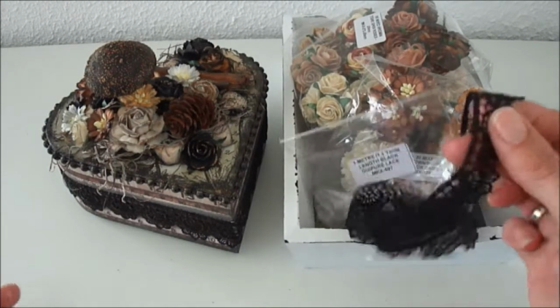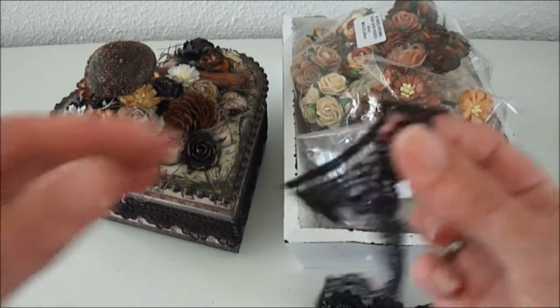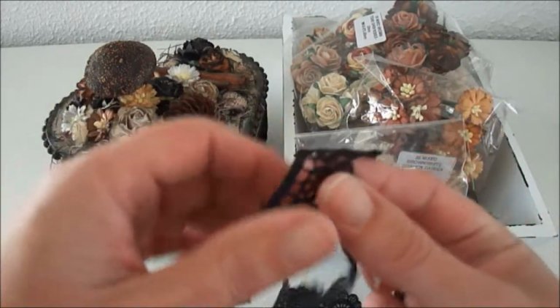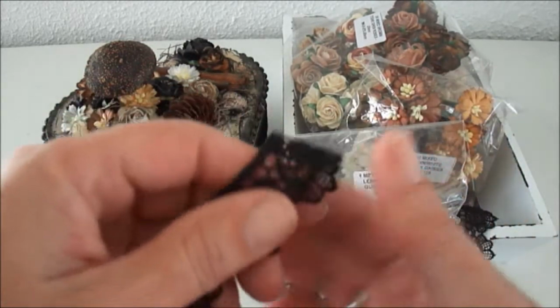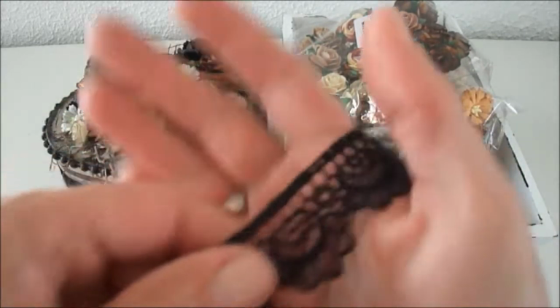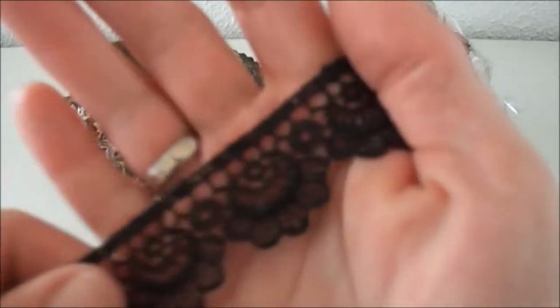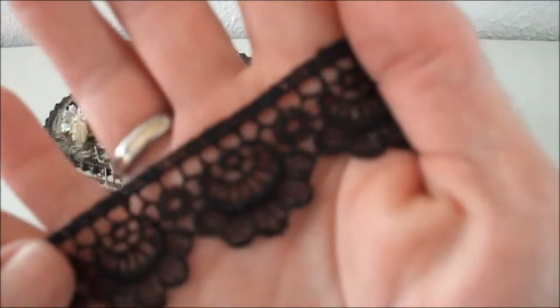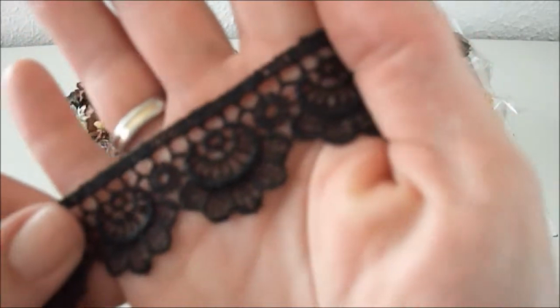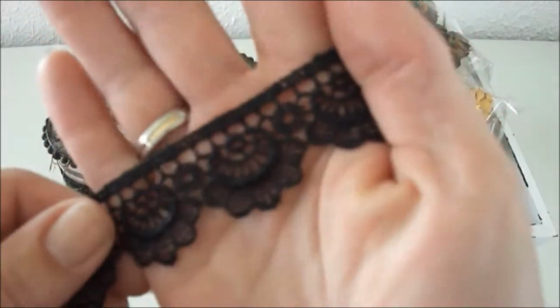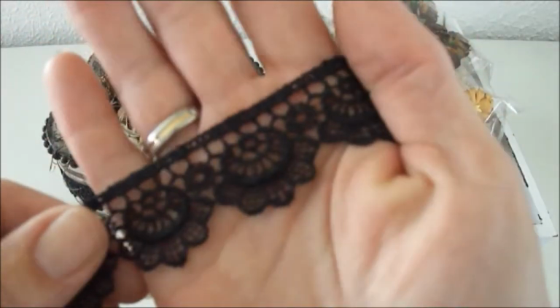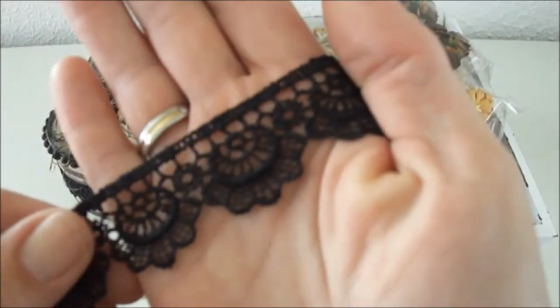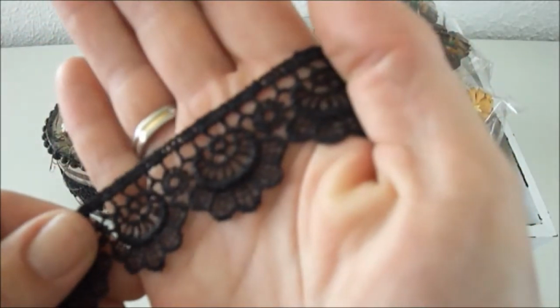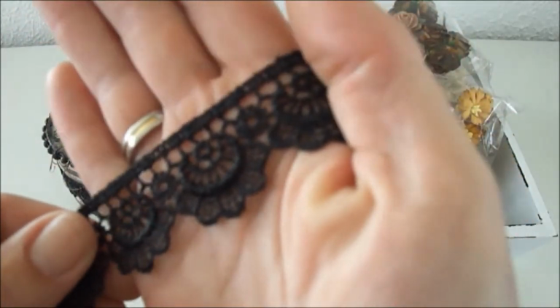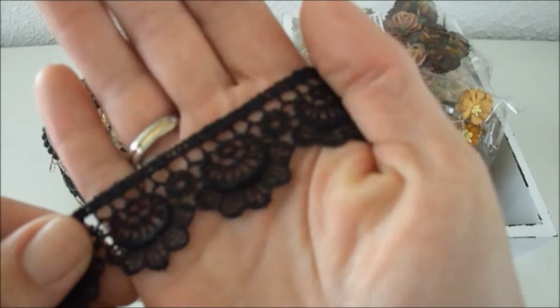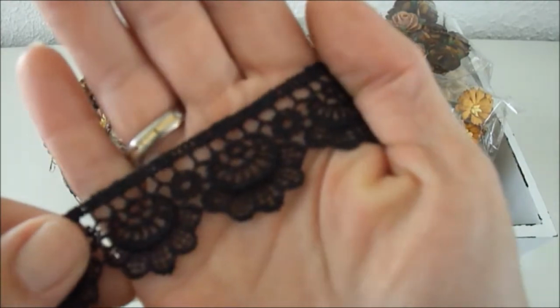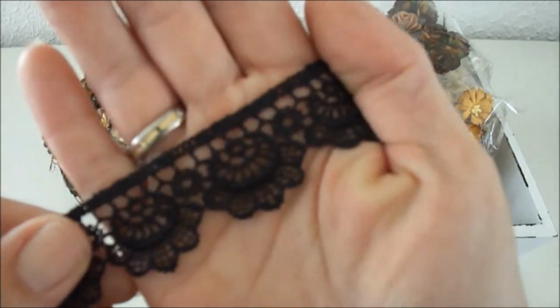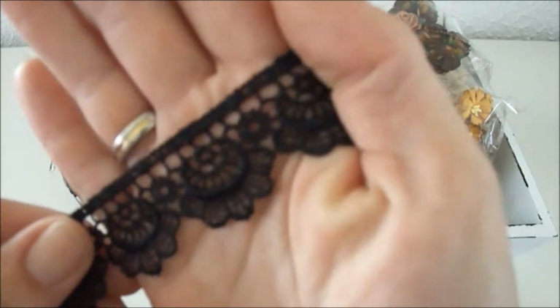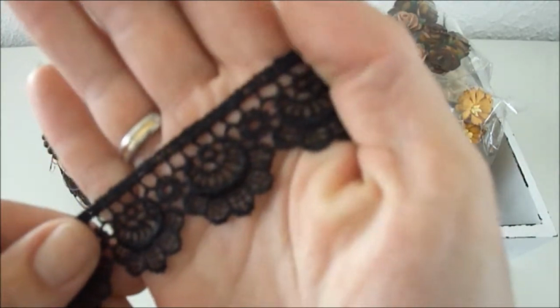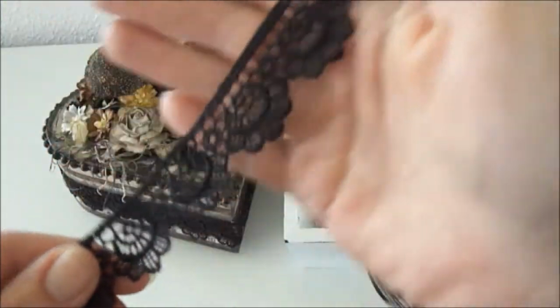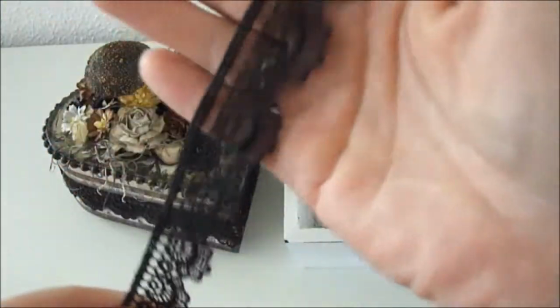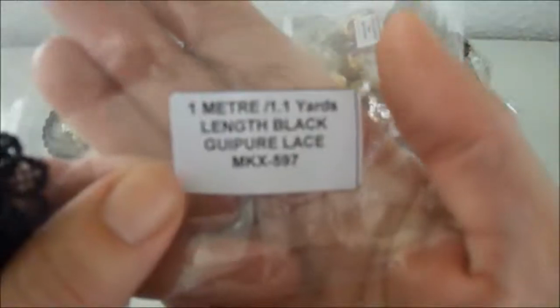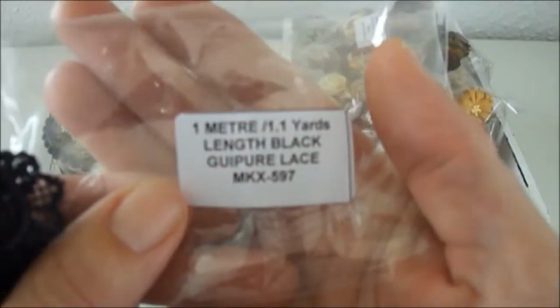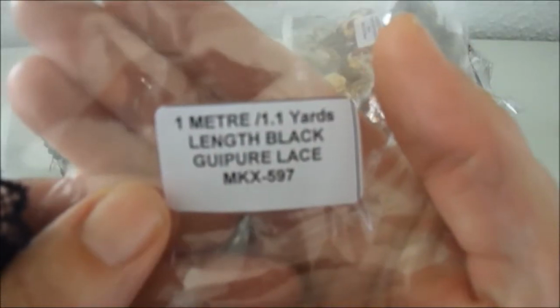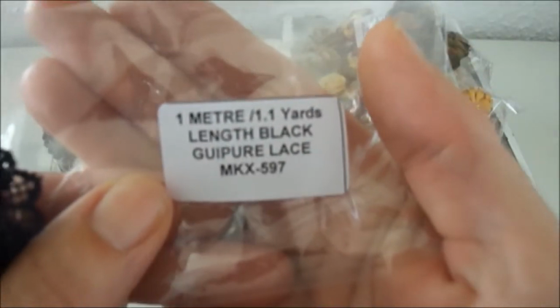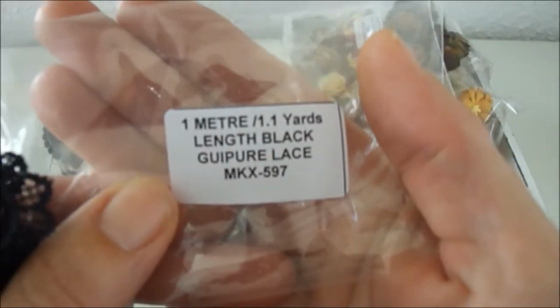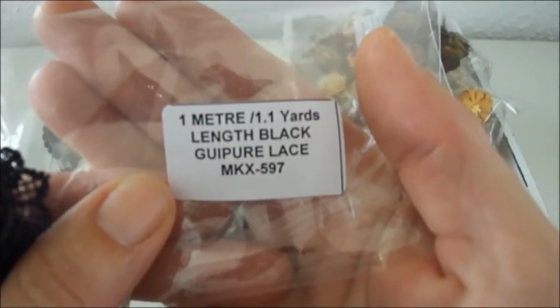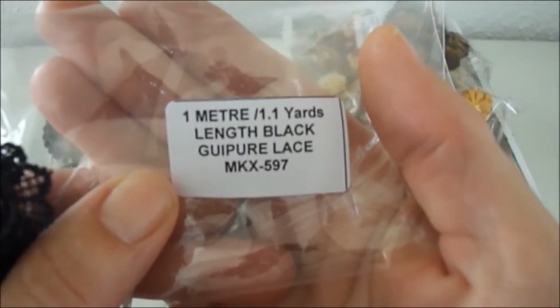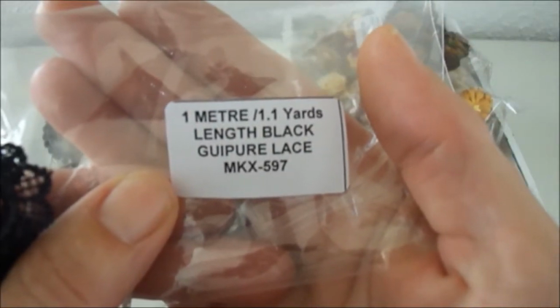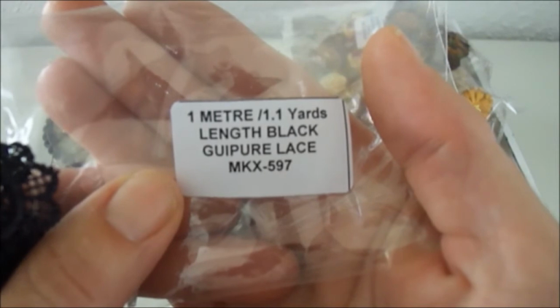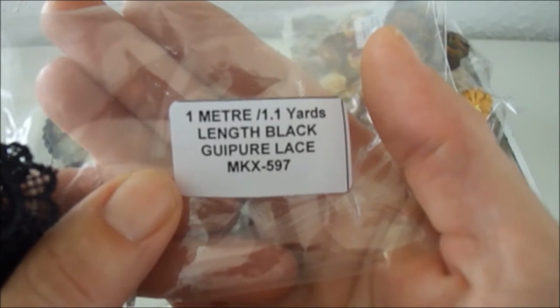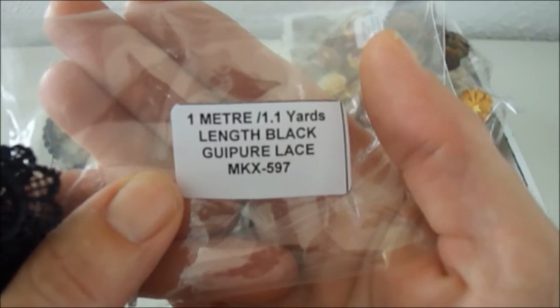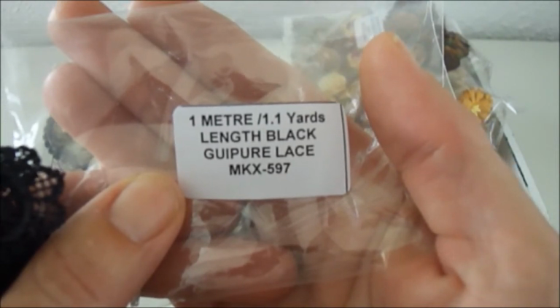I used this beautiful black lace — it's one of my favorites and I absolutely love the design. Here's the product code: it's MKX-597.